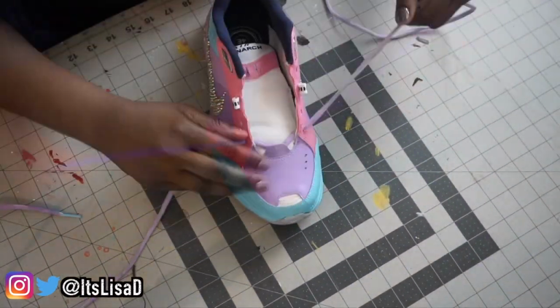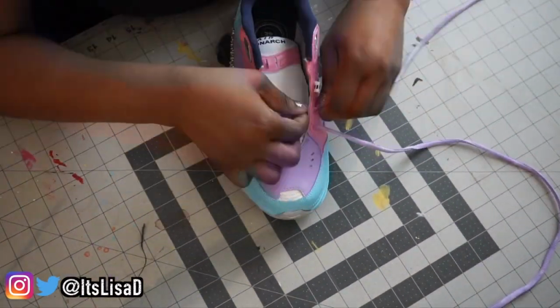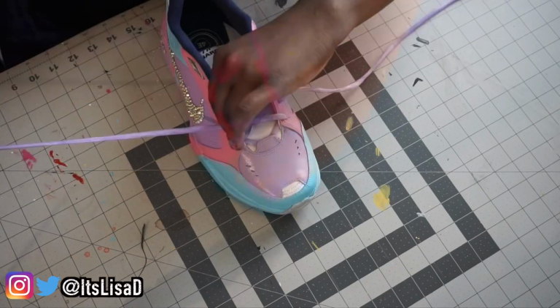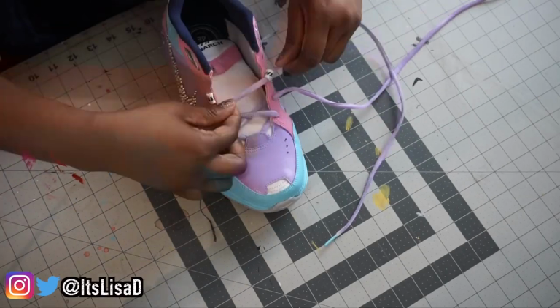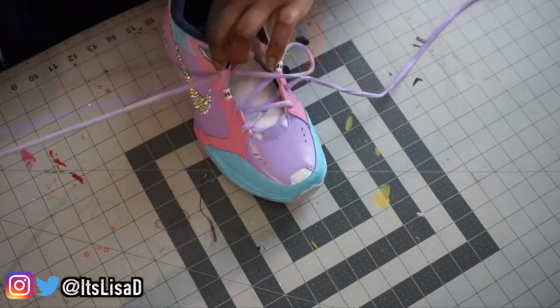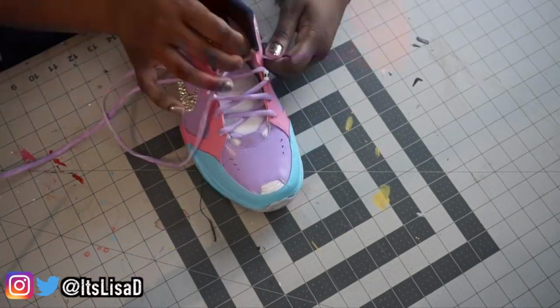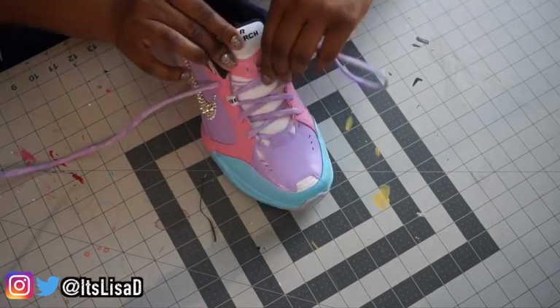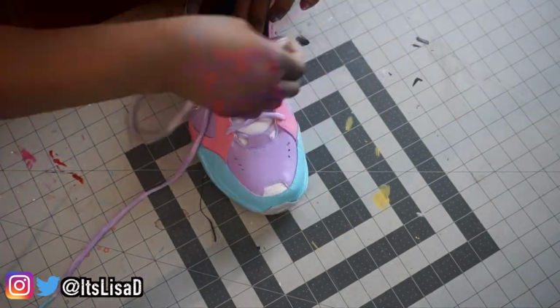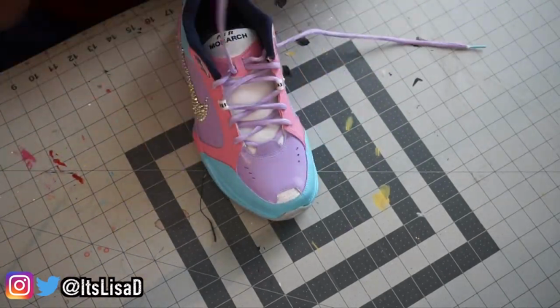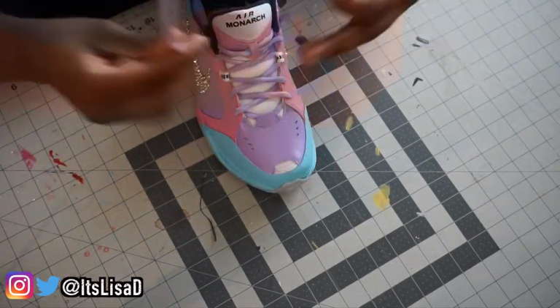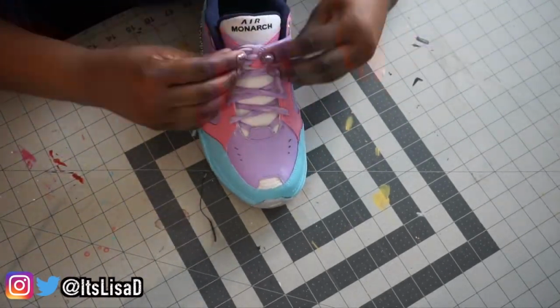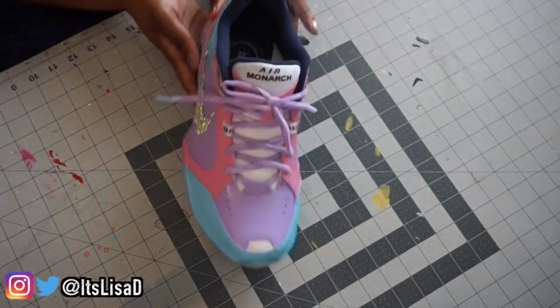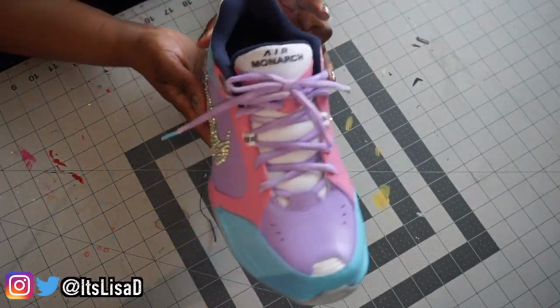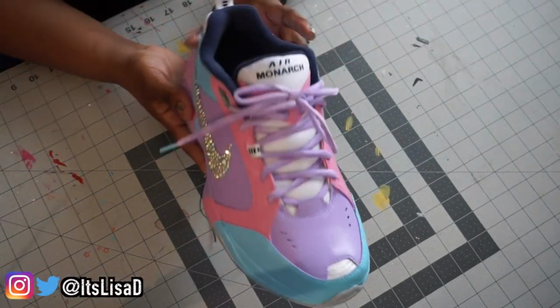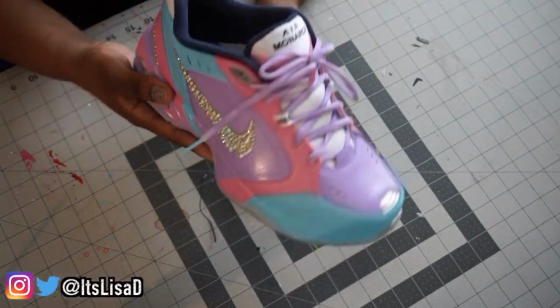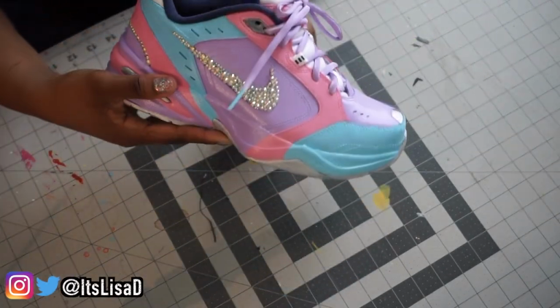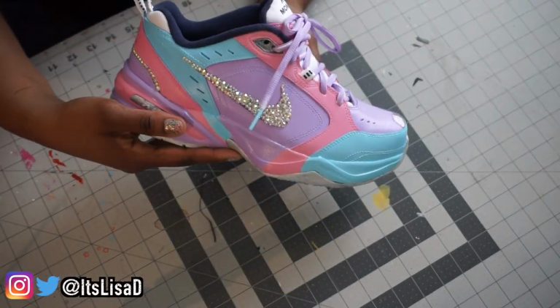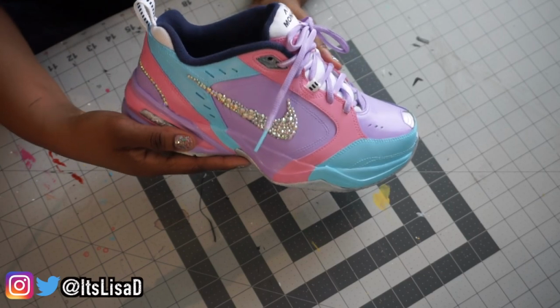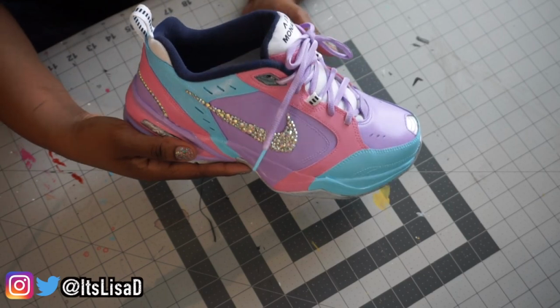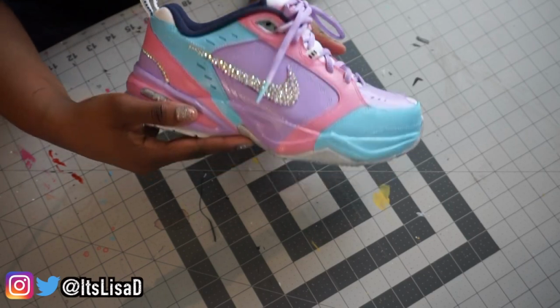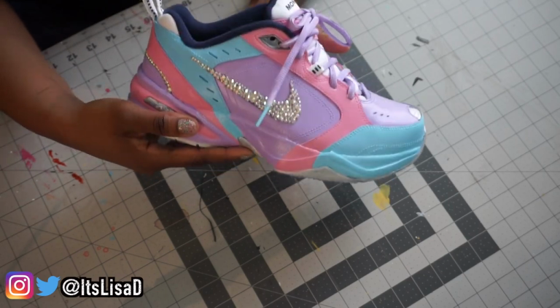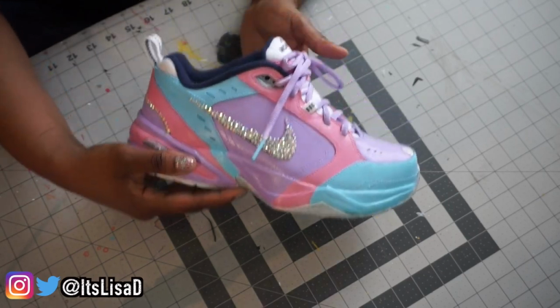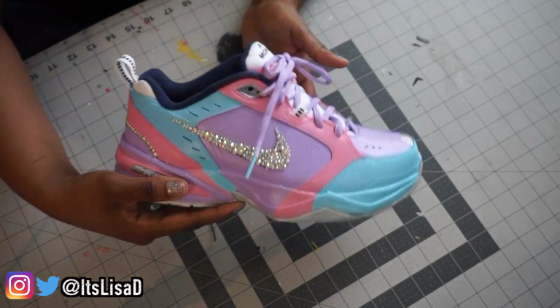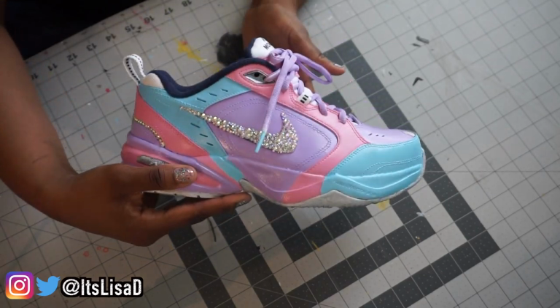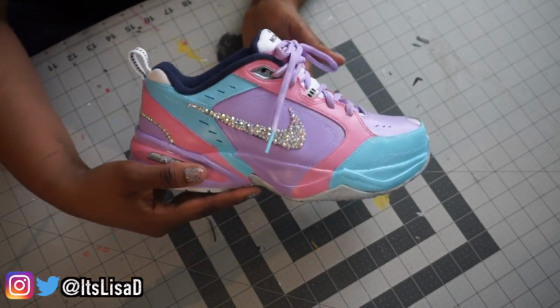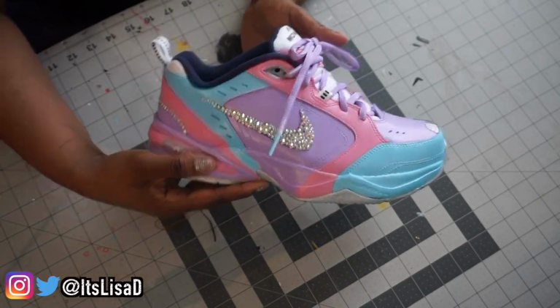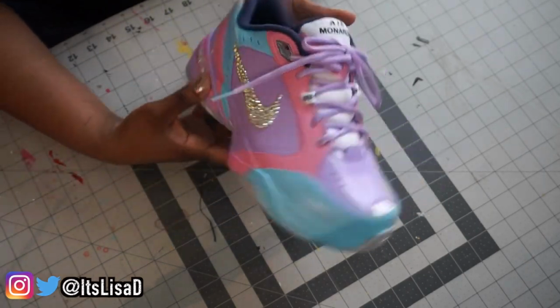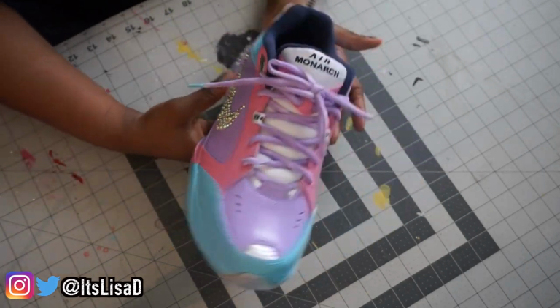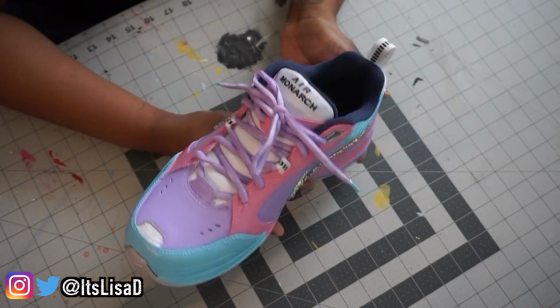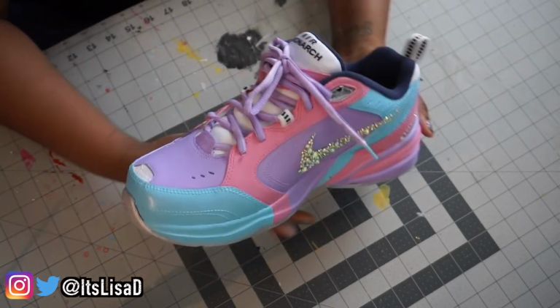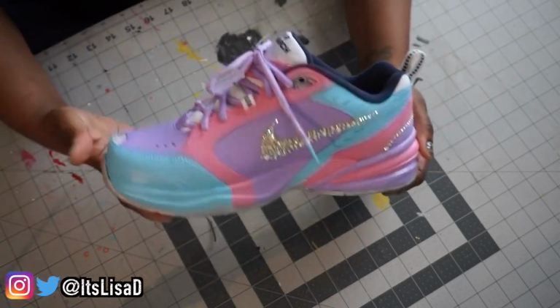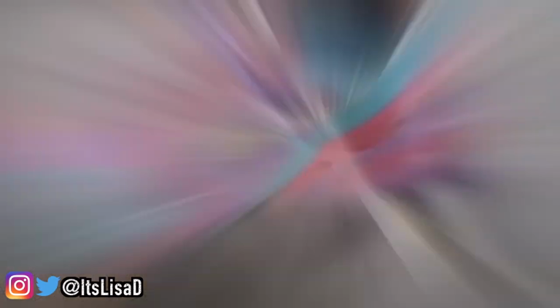Then we just add our laces back in. I did customize these laces using Angelus paint — if you want a tutorial on how I dye them, just let me know. Once we've laced them all up, we have our ultimate baddie shoe ready to go for the gram!